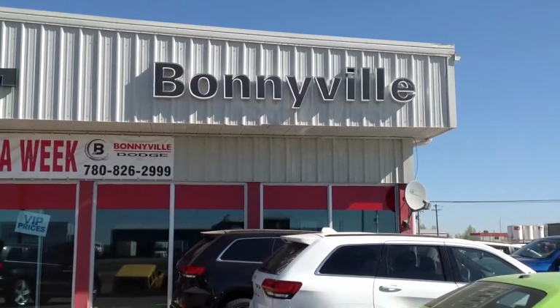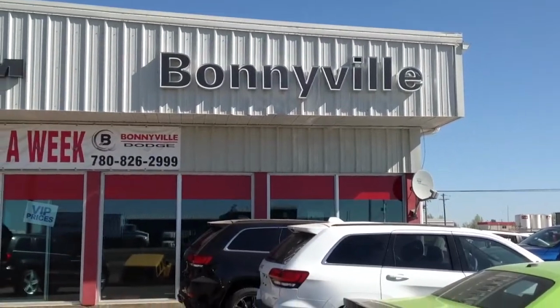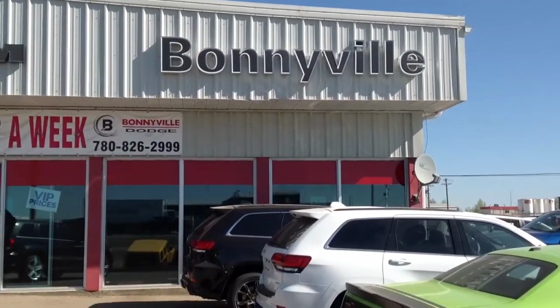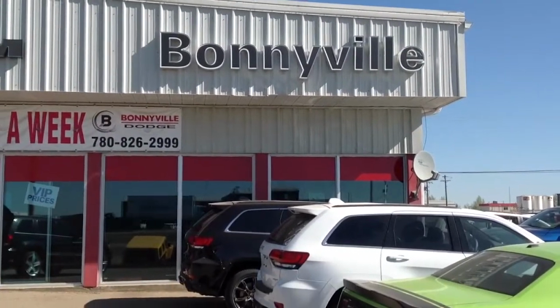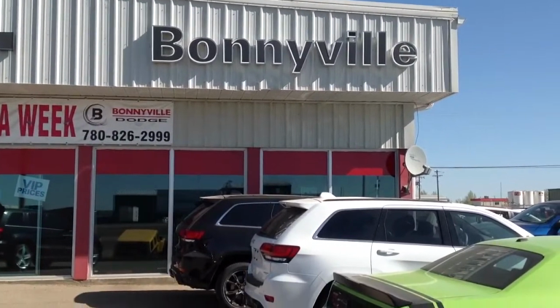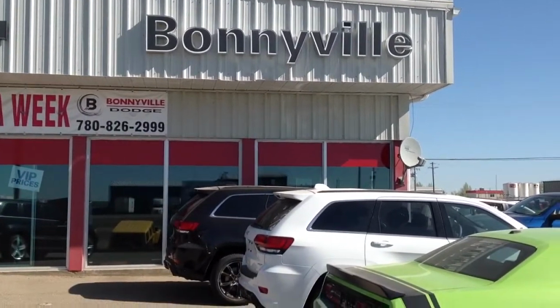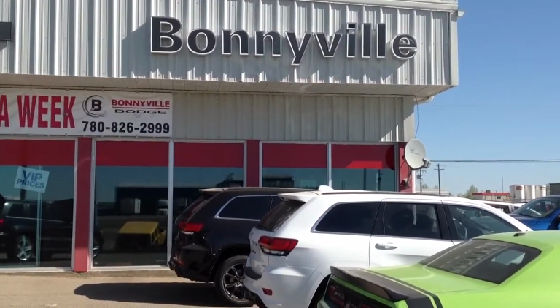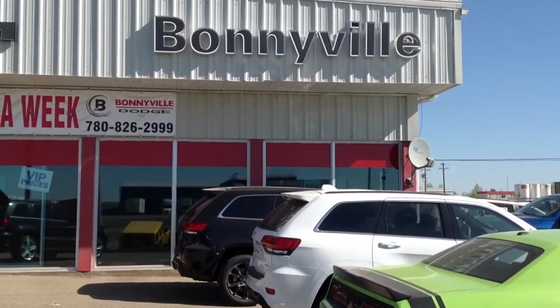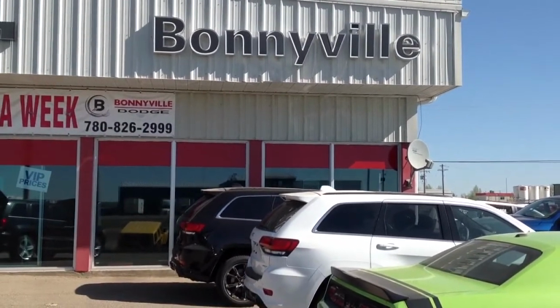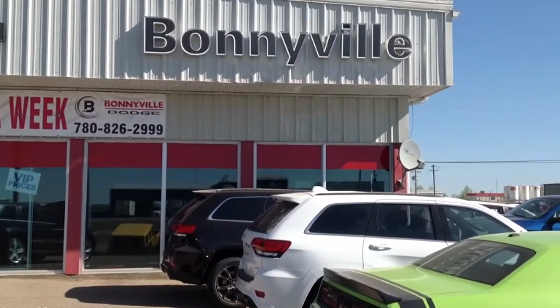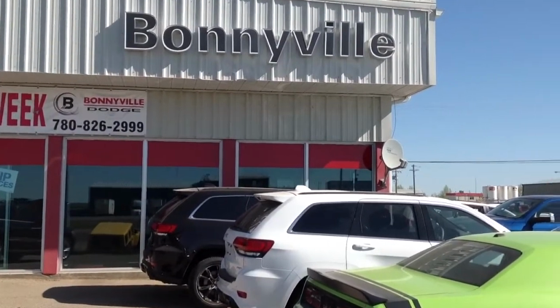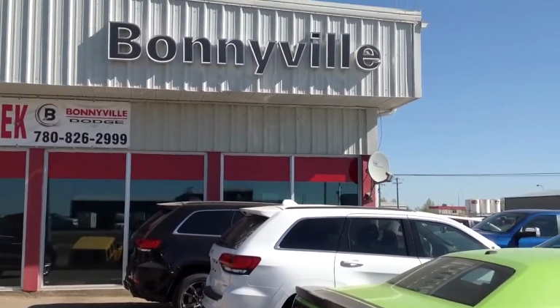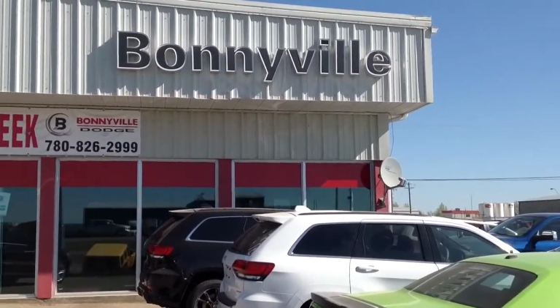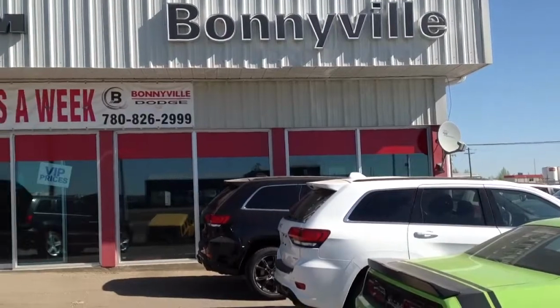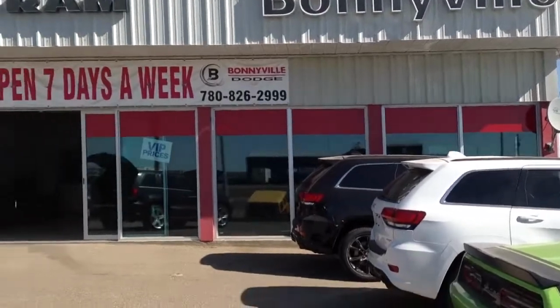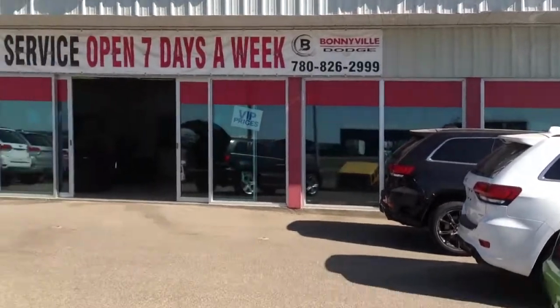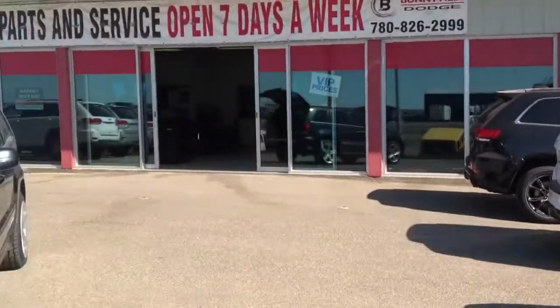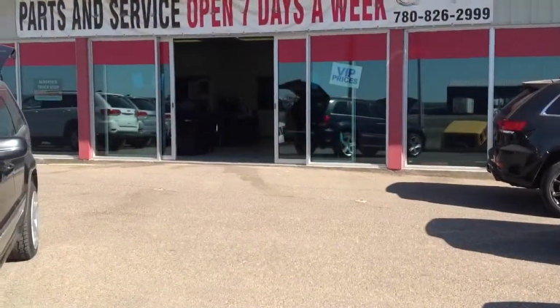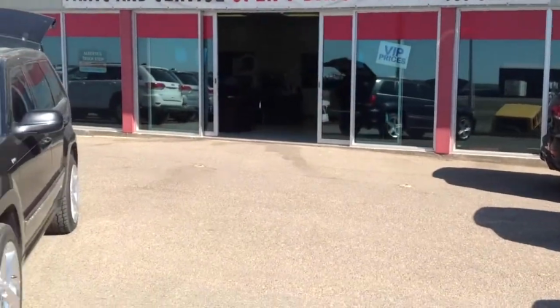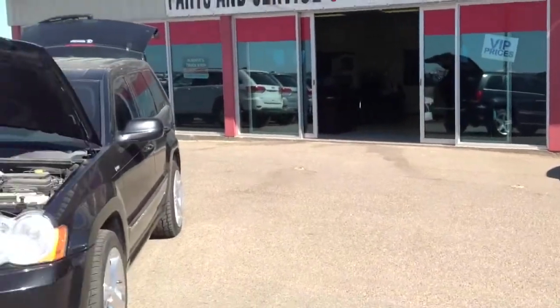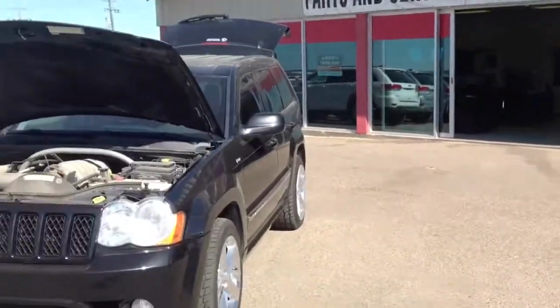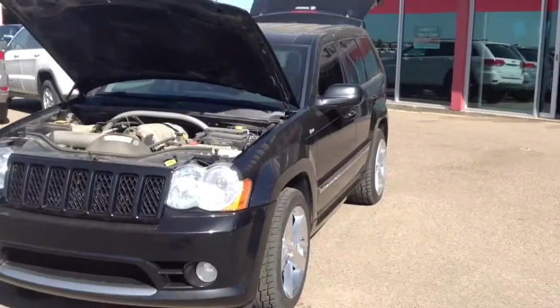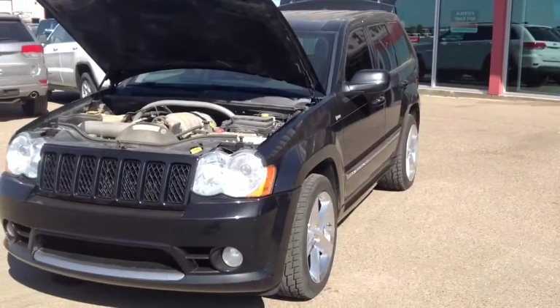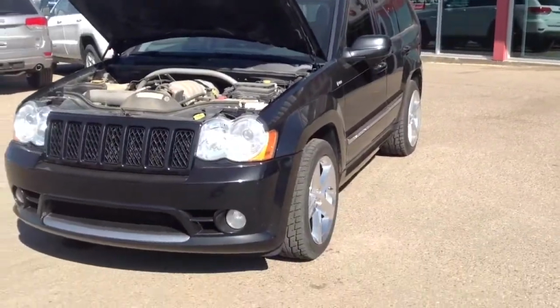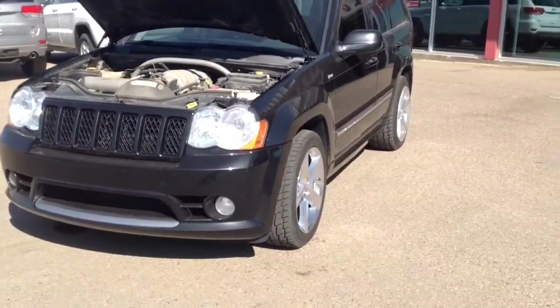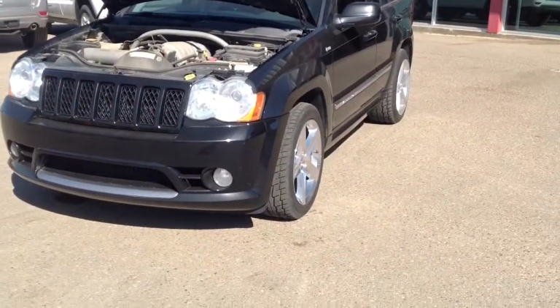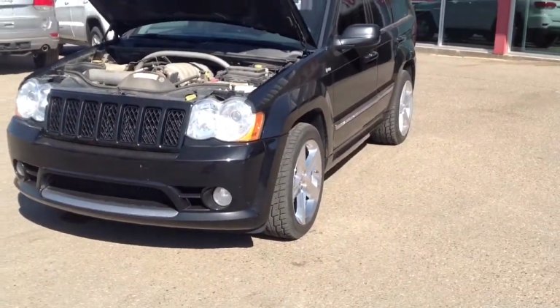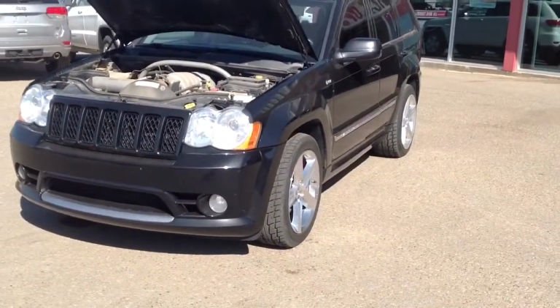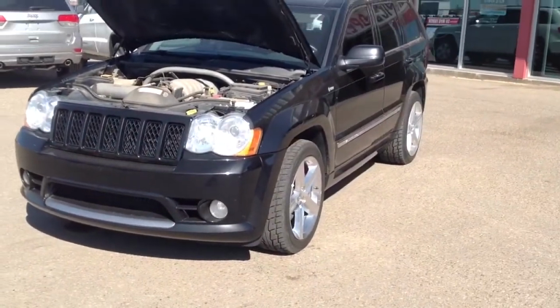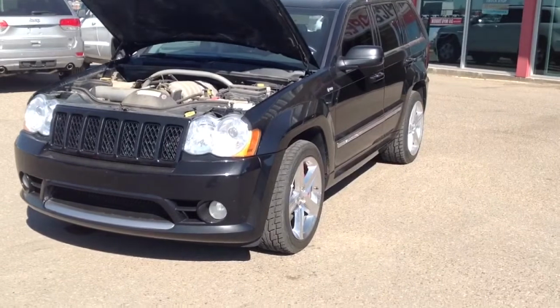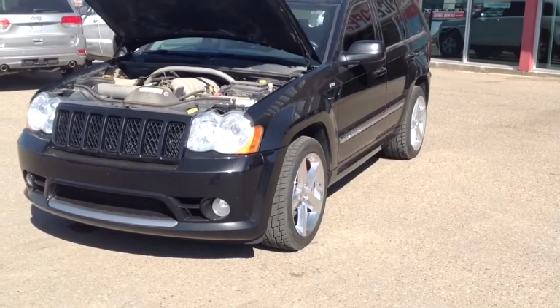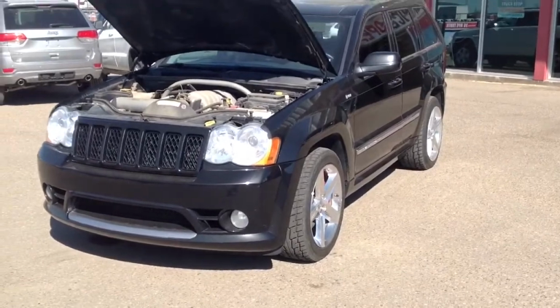Hello, Dean Senecal here, sales consultant with Bonneville Dodge. I'm here to introduce you to this 2008 Jeep Grand Cherokee SRT.